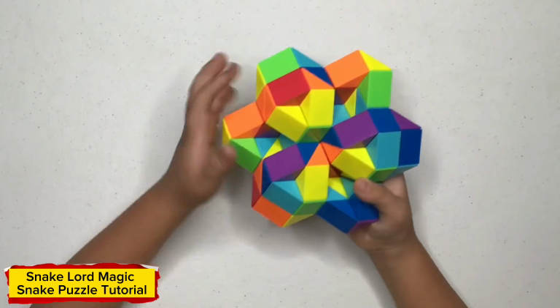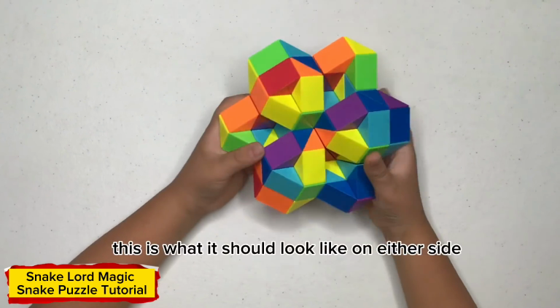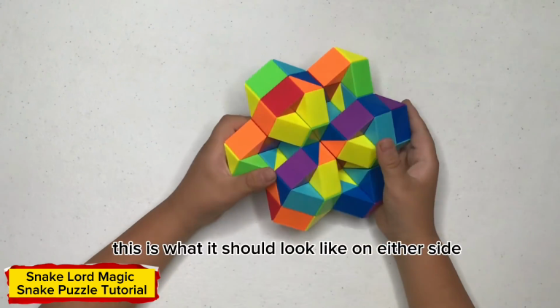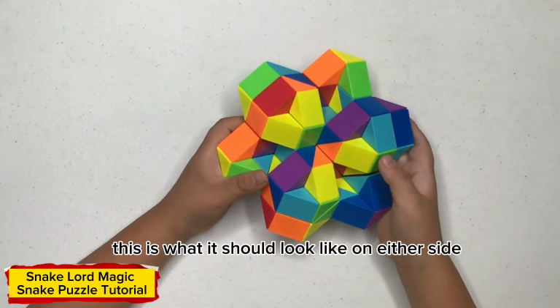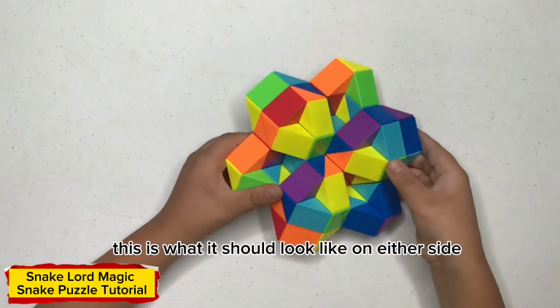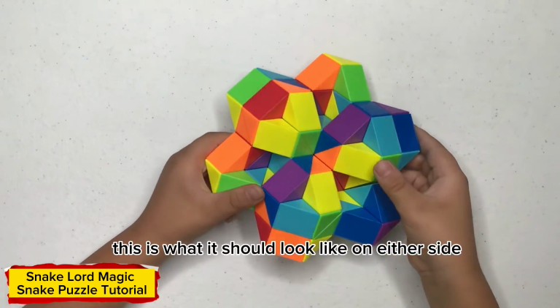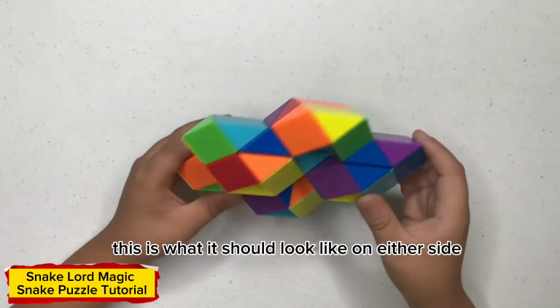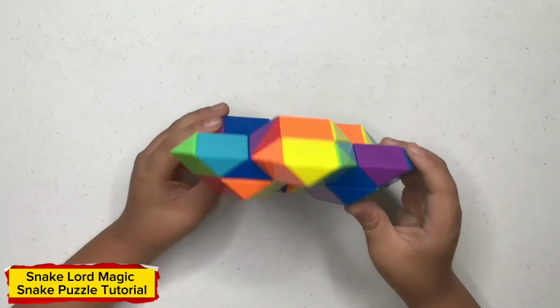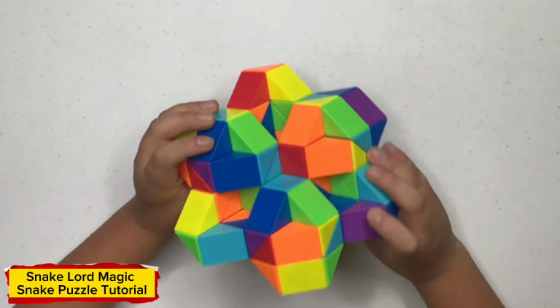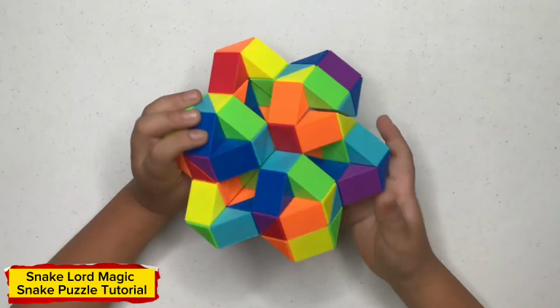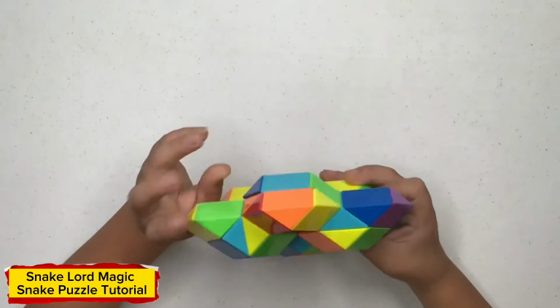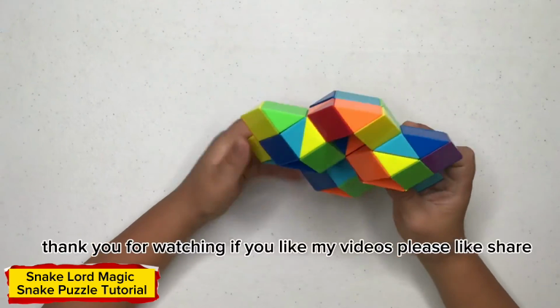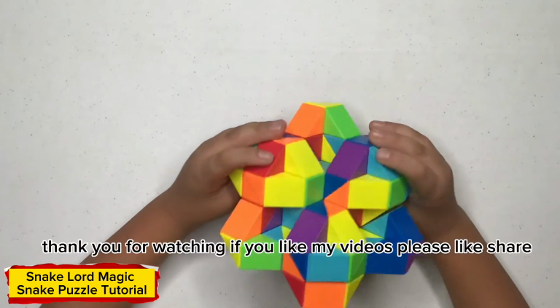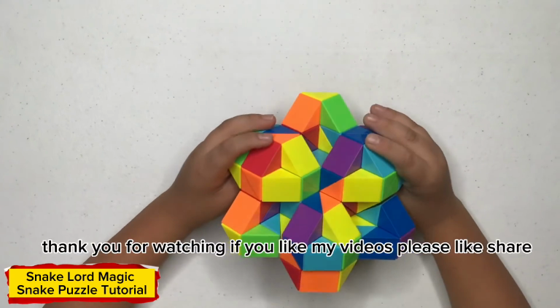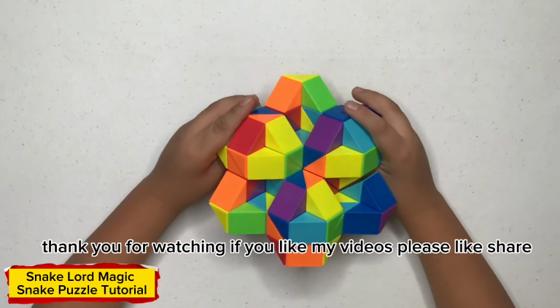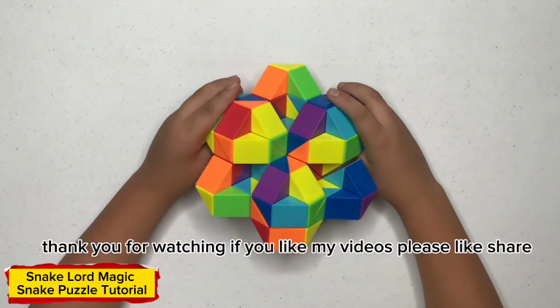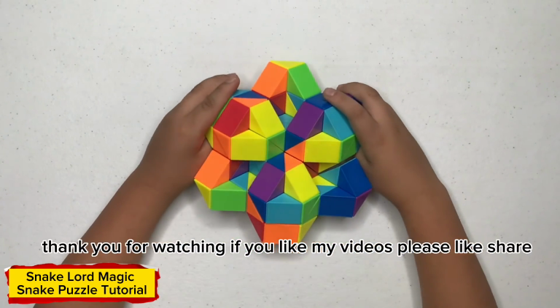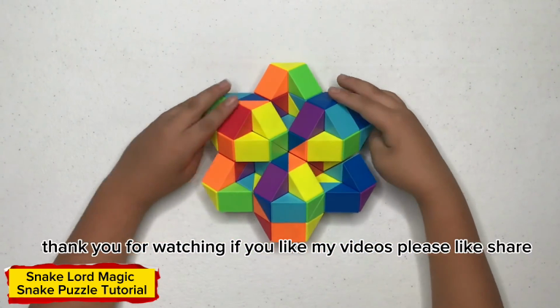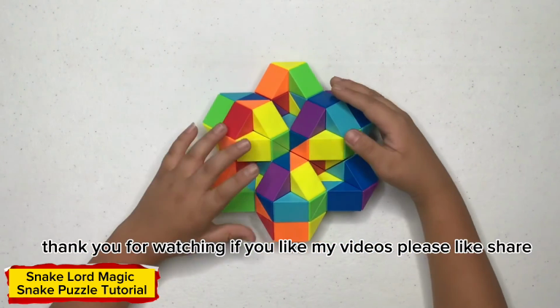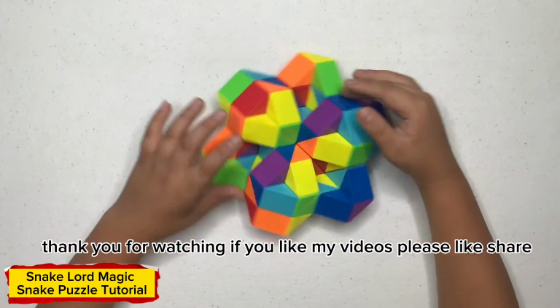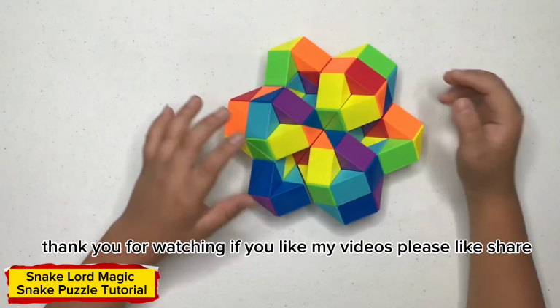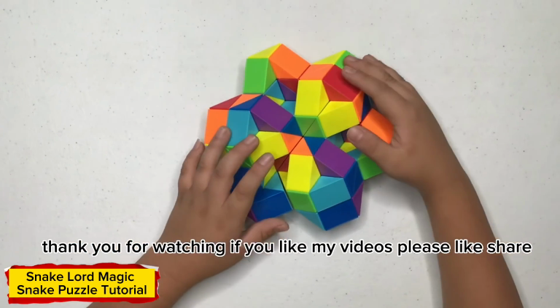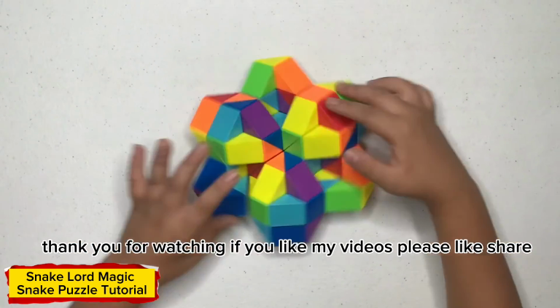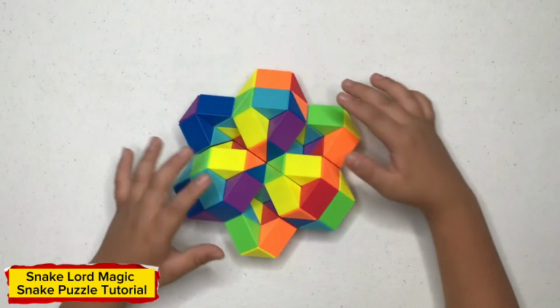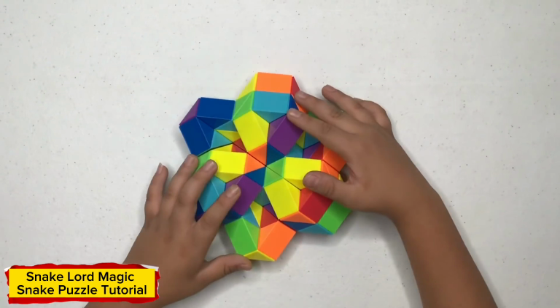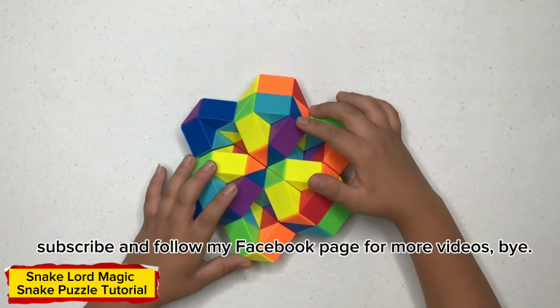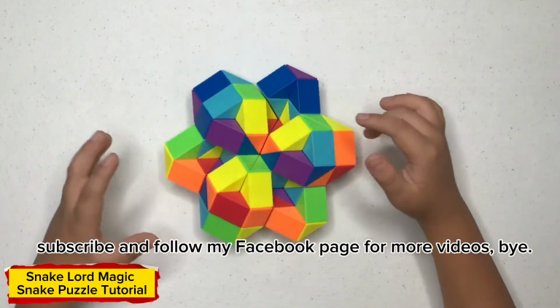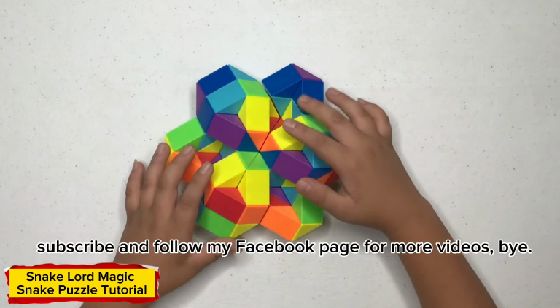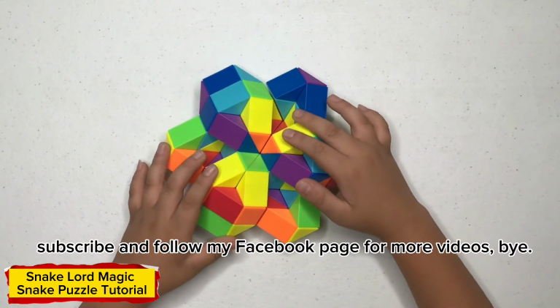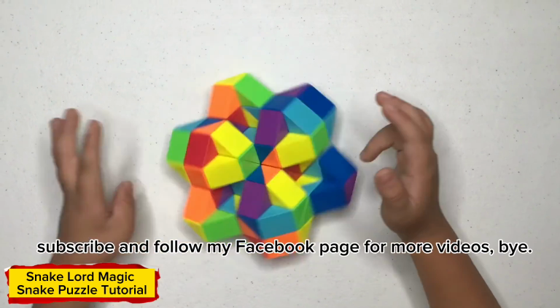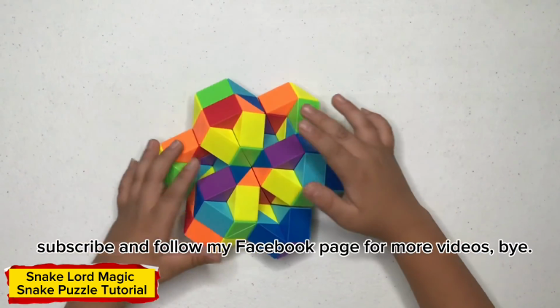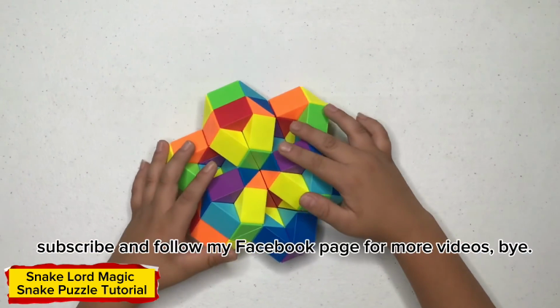This is what it should look like on either side. Thank you for watching. If you like my video, please like and subscribe, and follow my Facebook page for more videos. Bye.